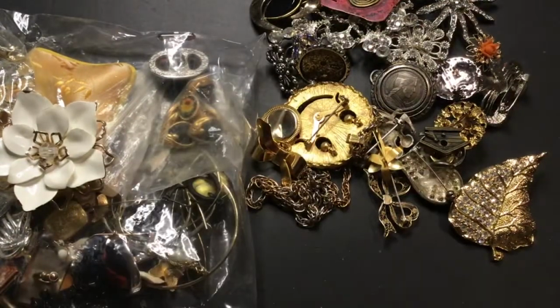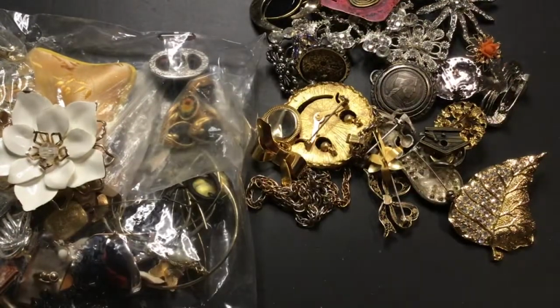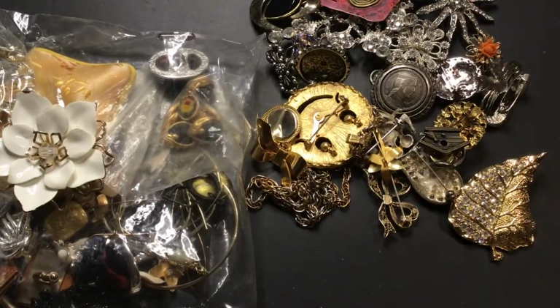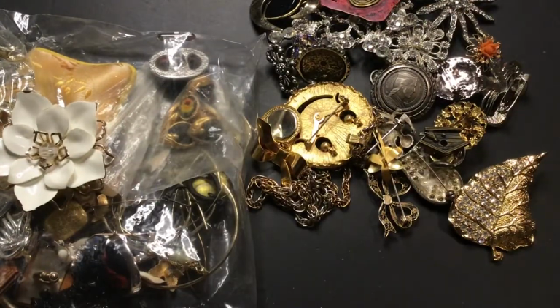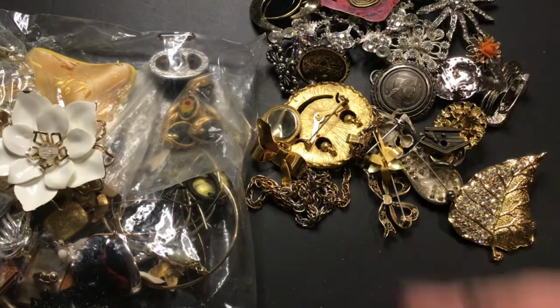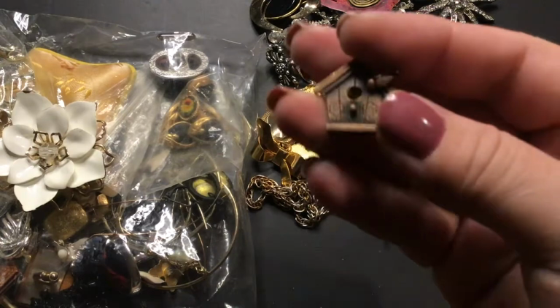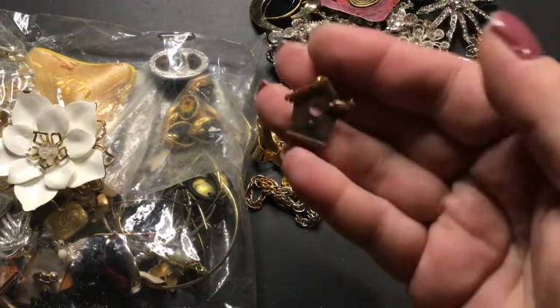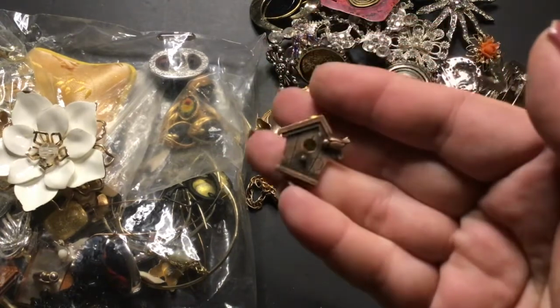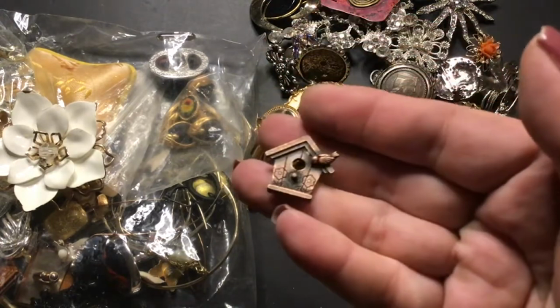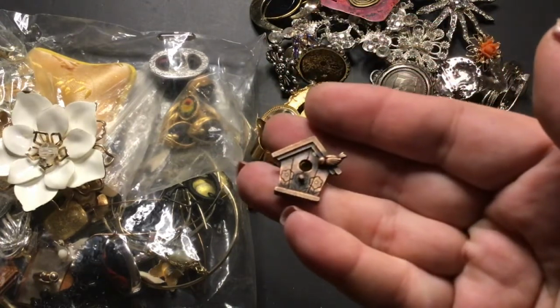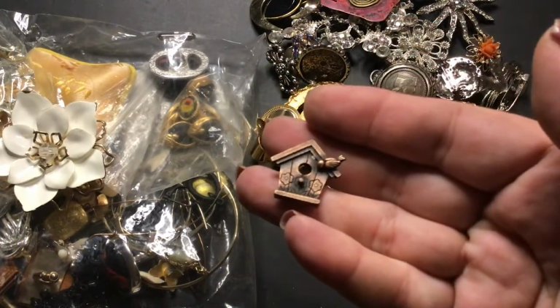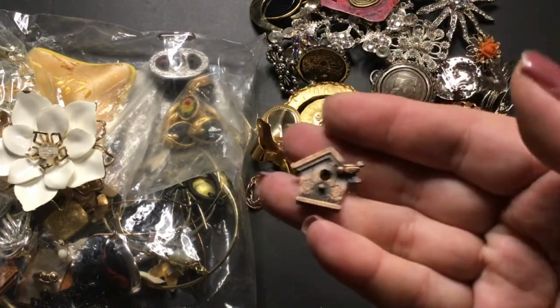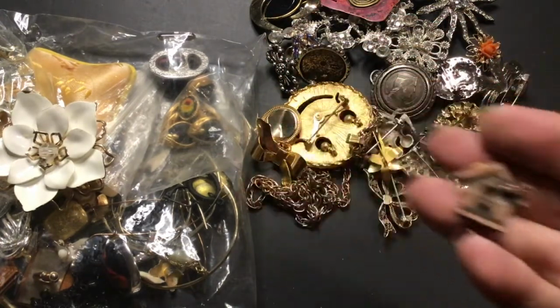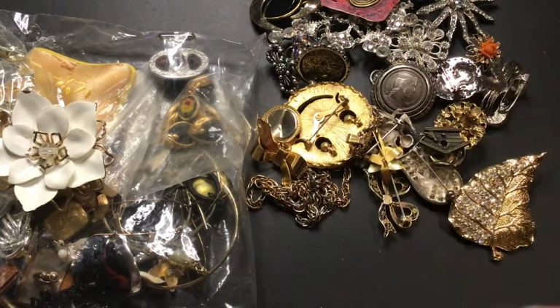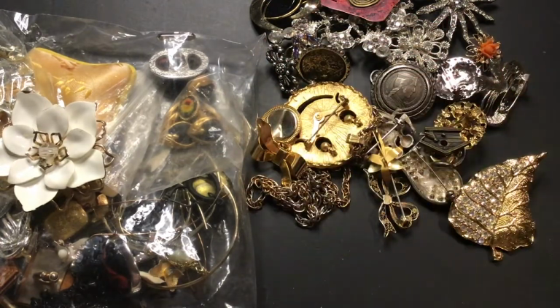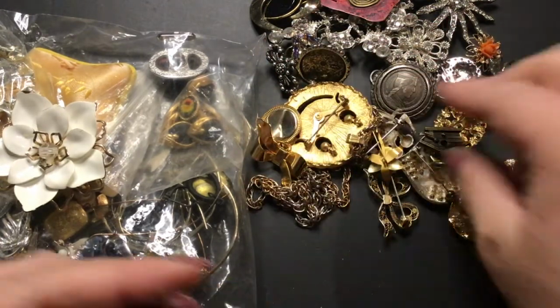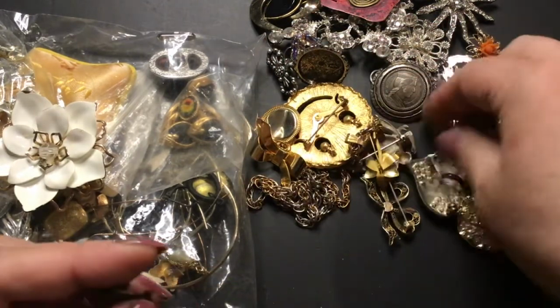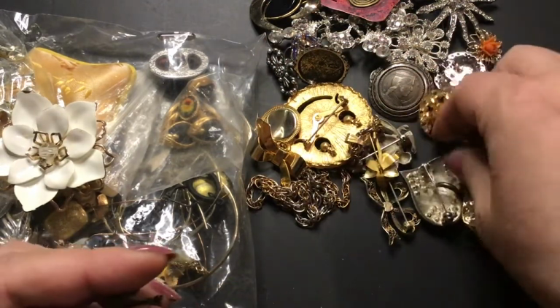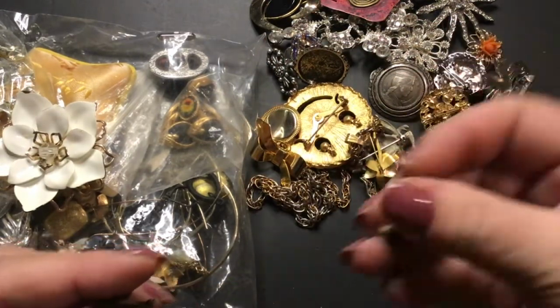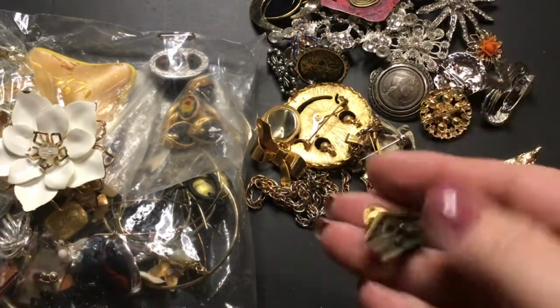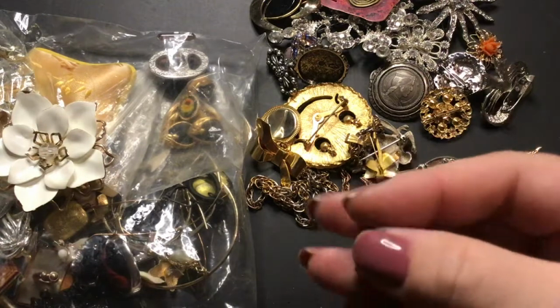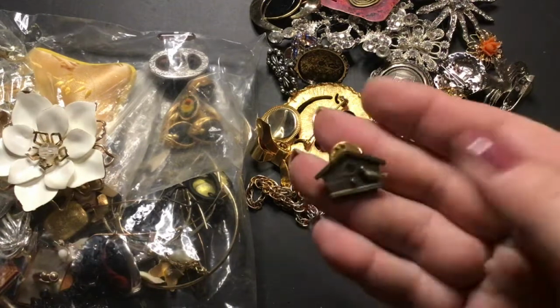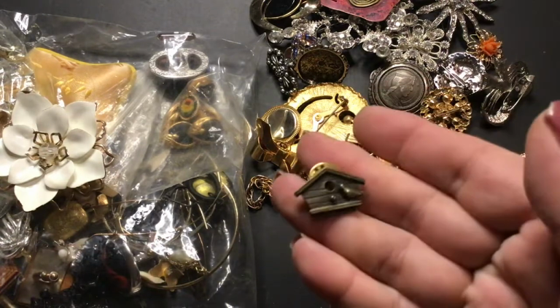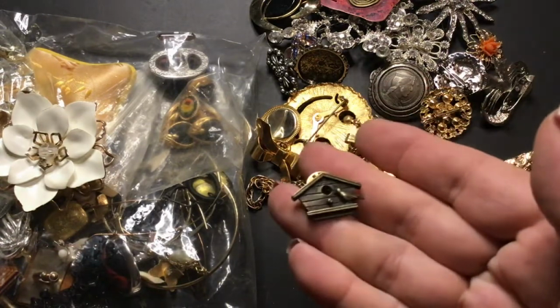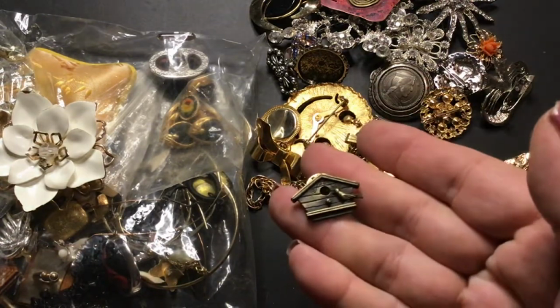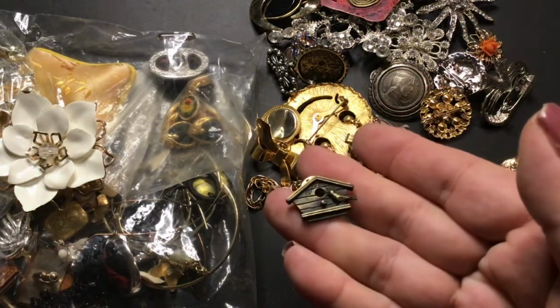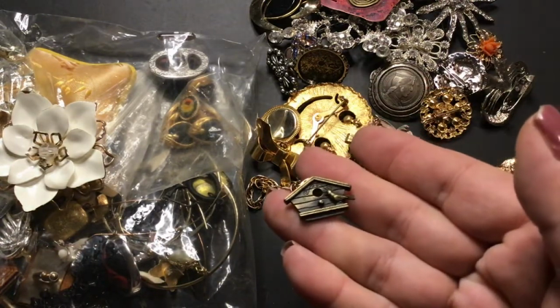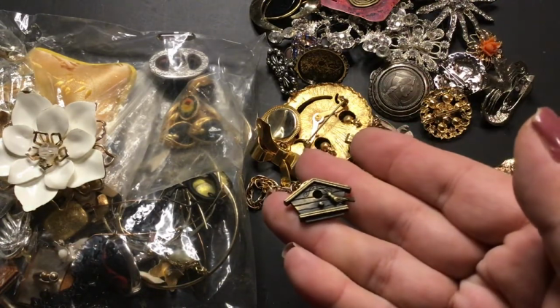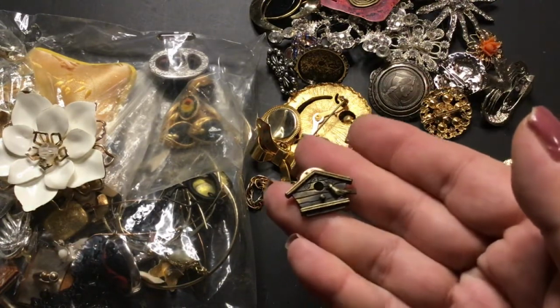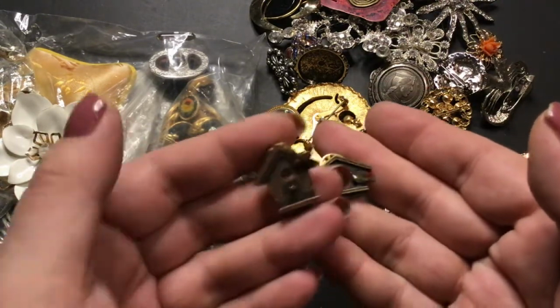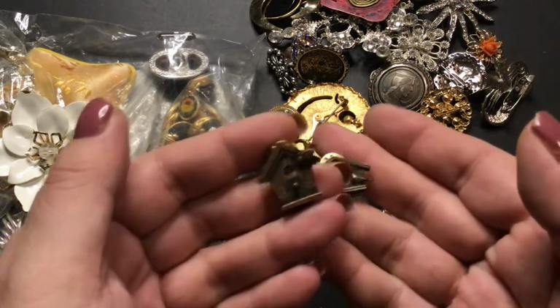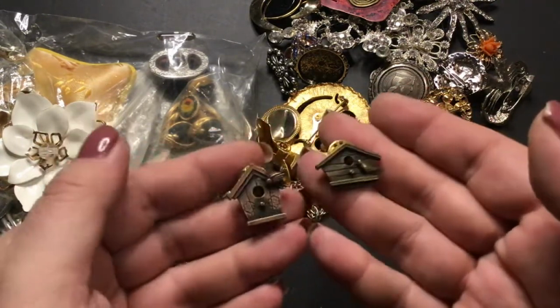And pins — this is a JJ pin, a birdhouse. There's another one right here — this is also JJ. Got both of those.